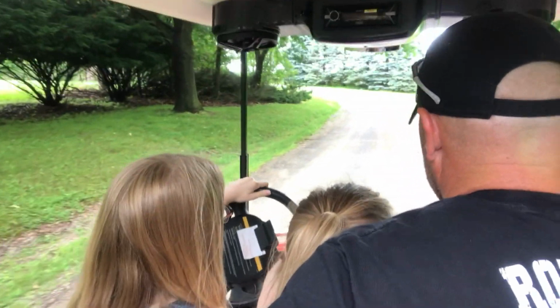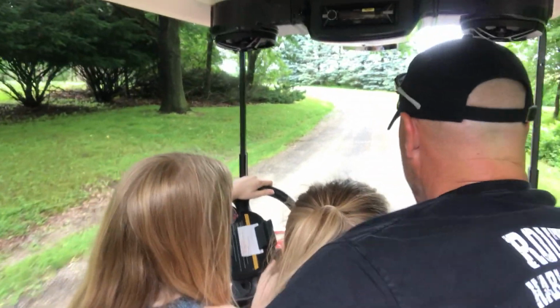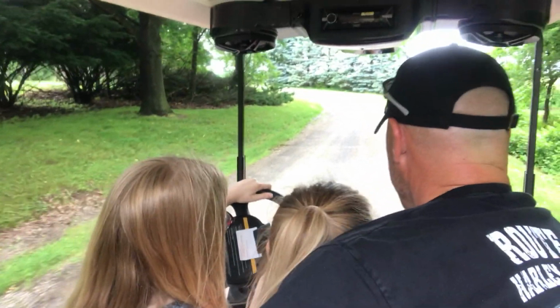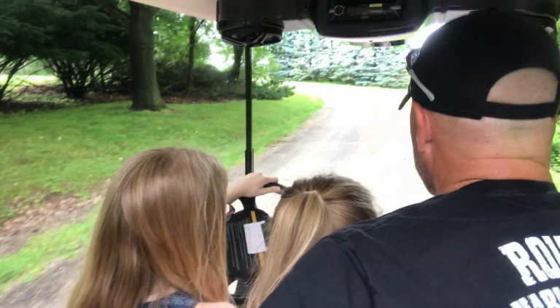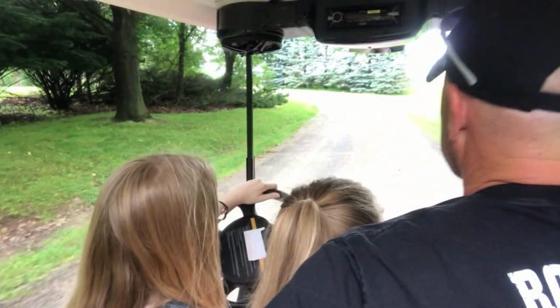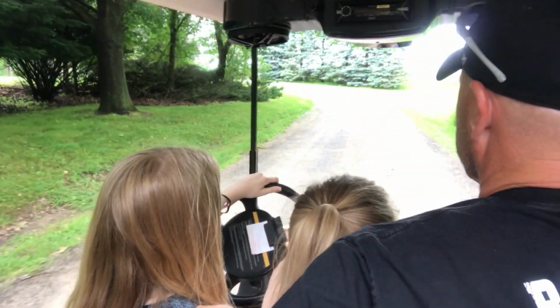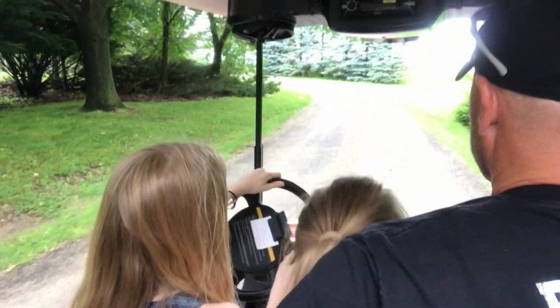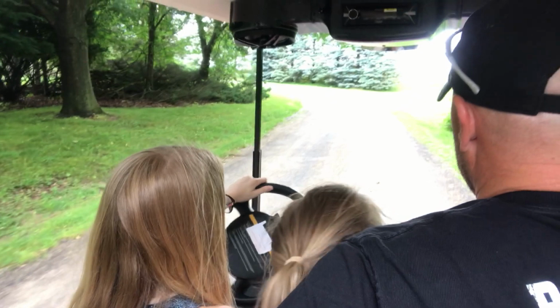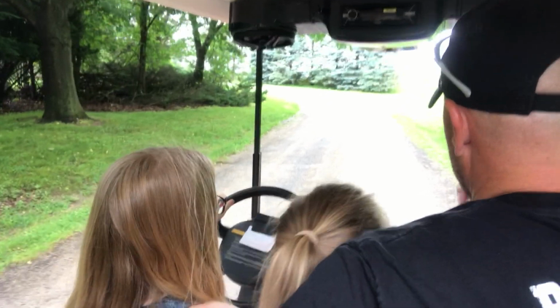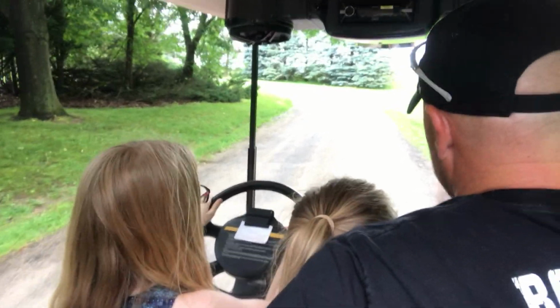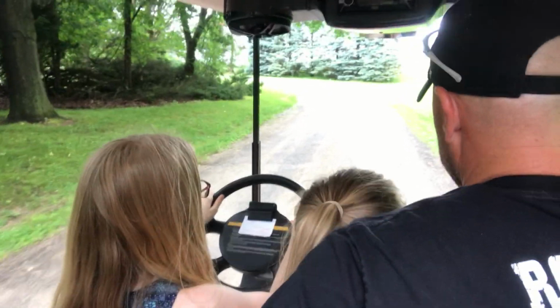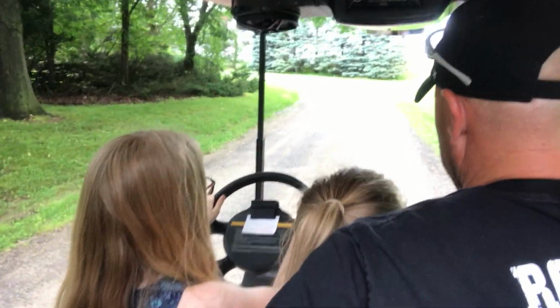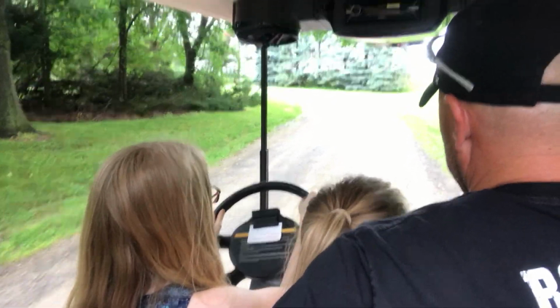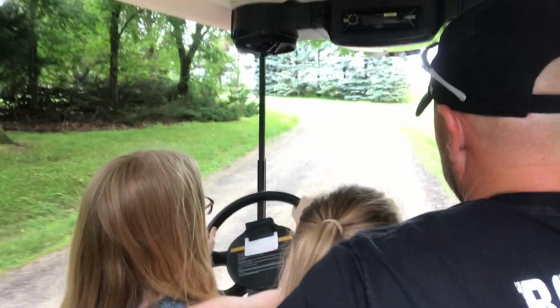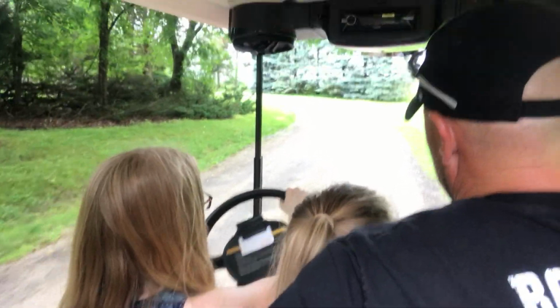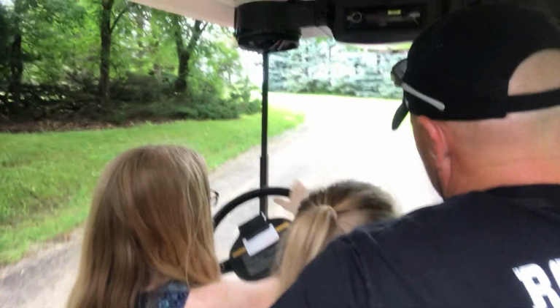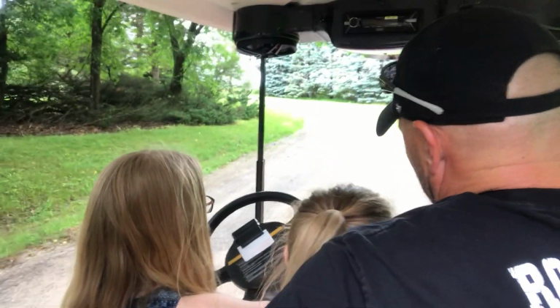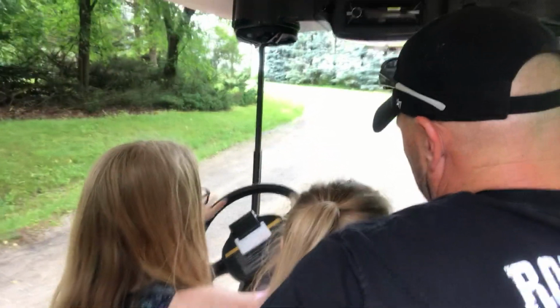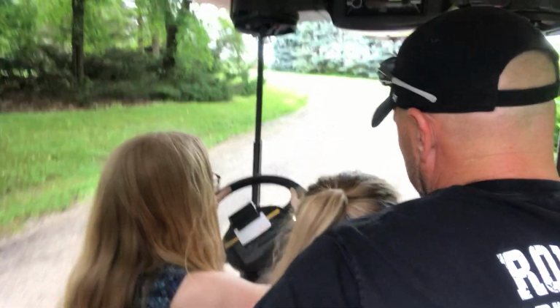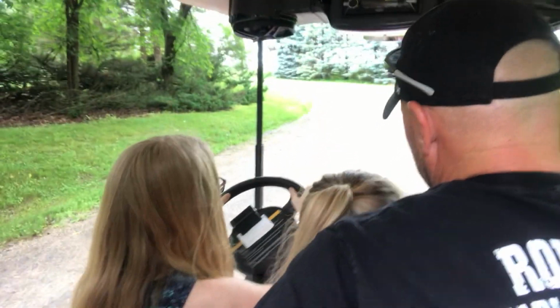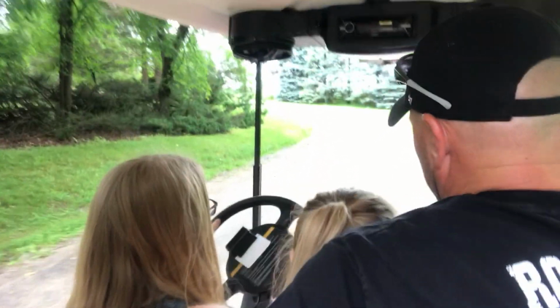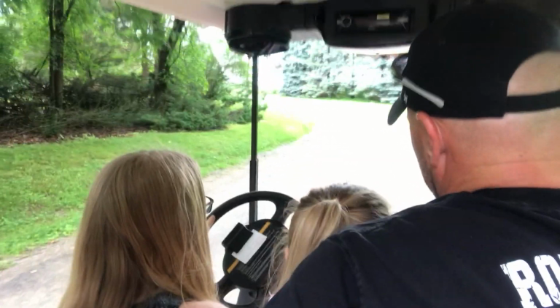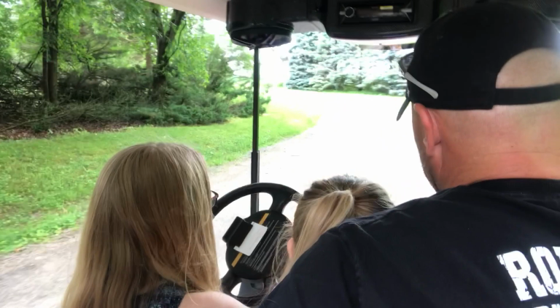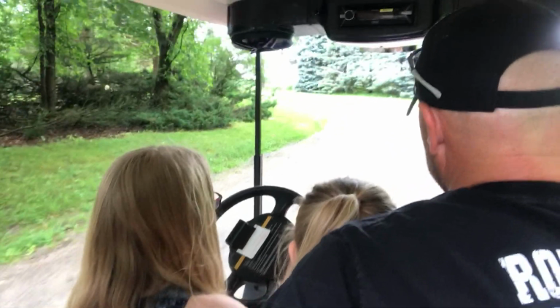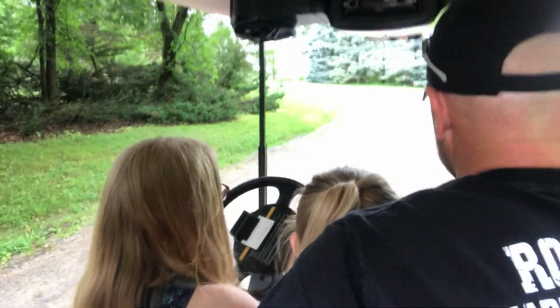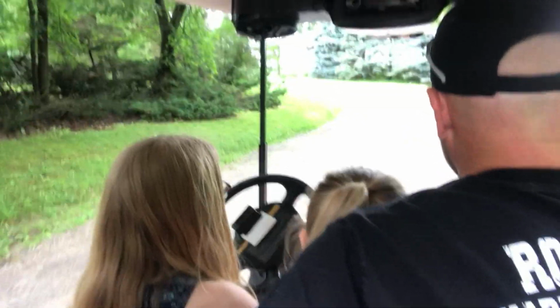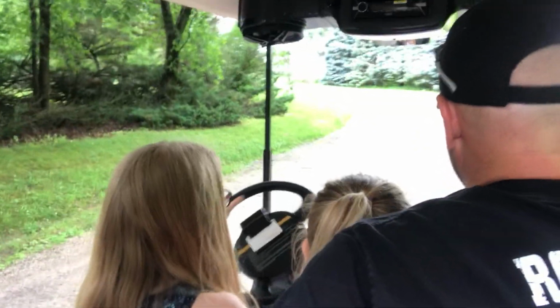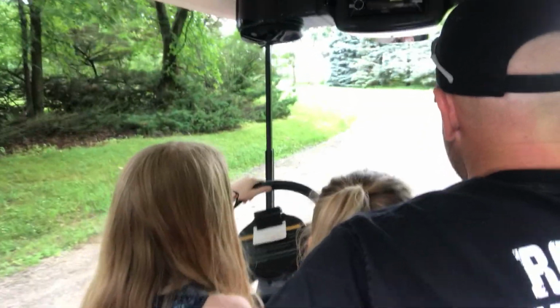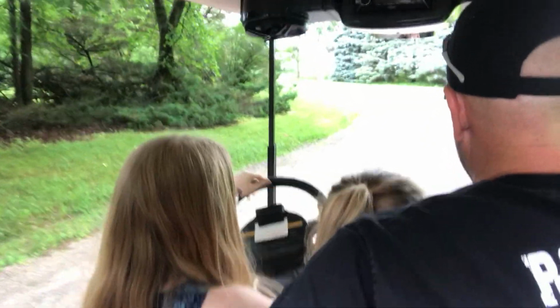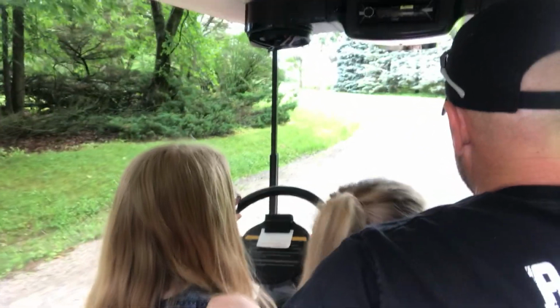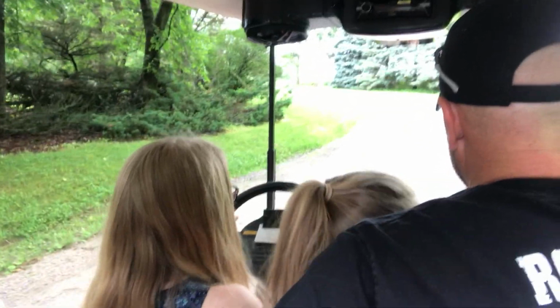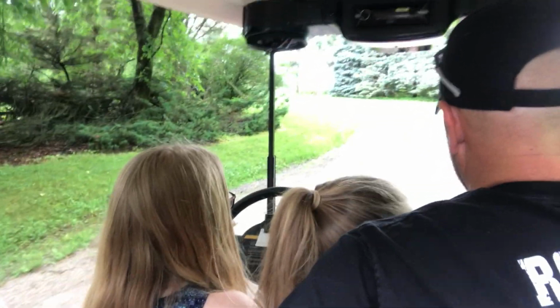We'll turn the headlights on. That'll go straight. See how the road curves? You're going to turn when we get up there. Yup. Perfect.